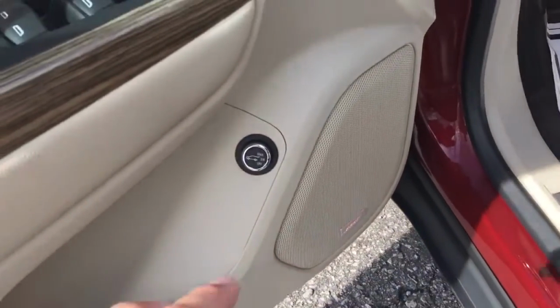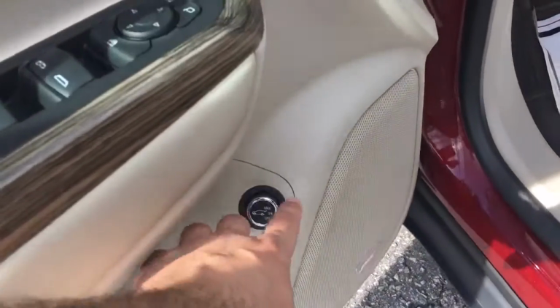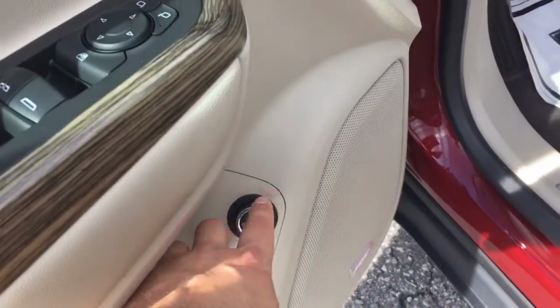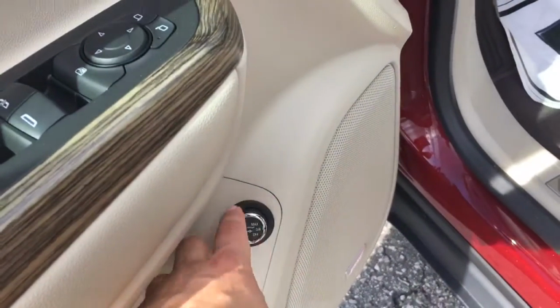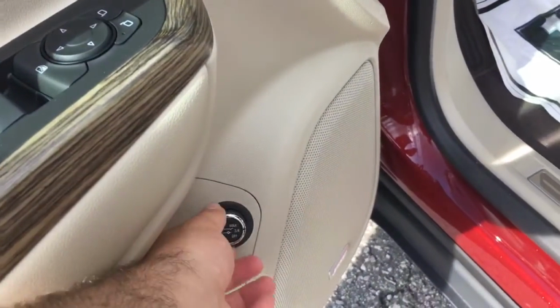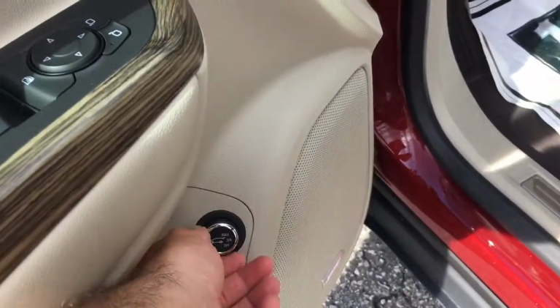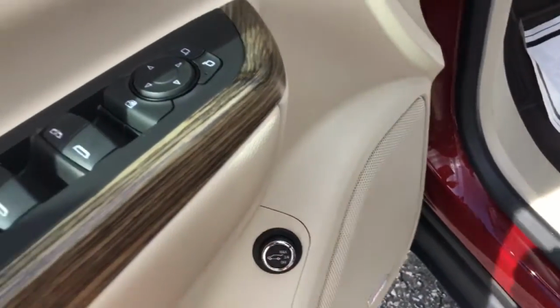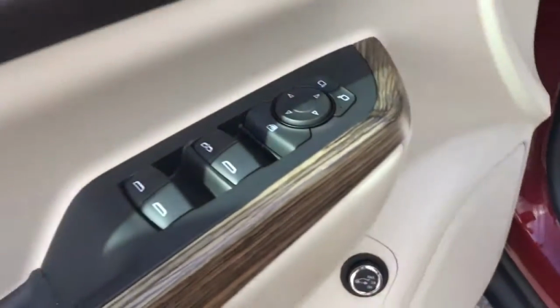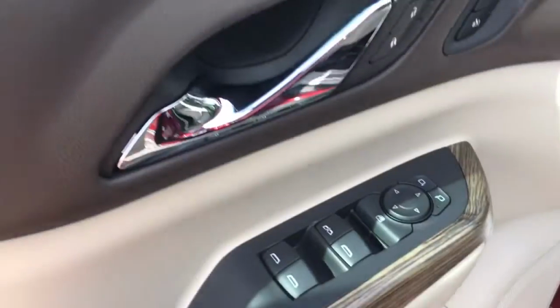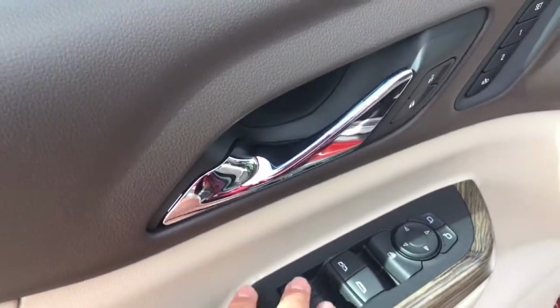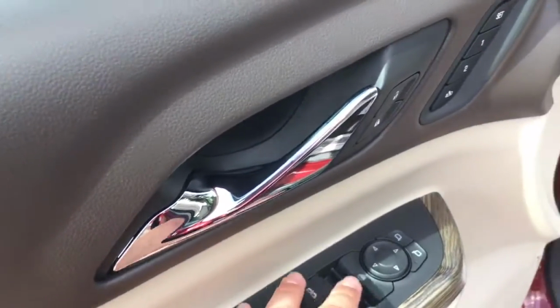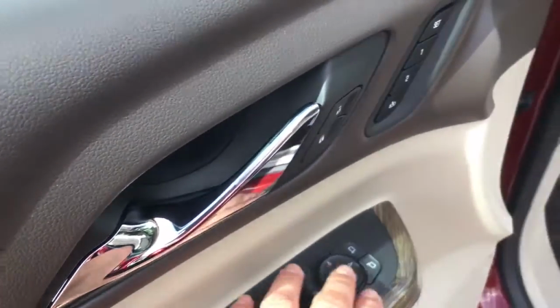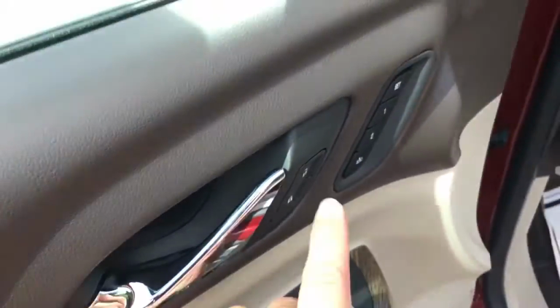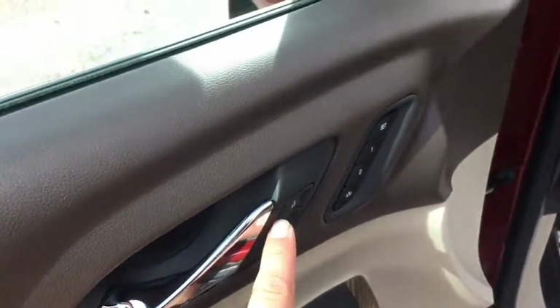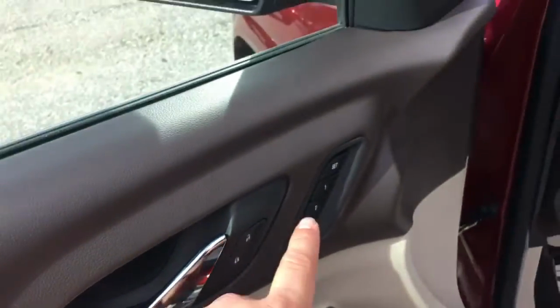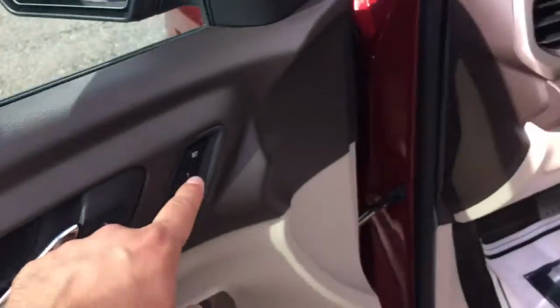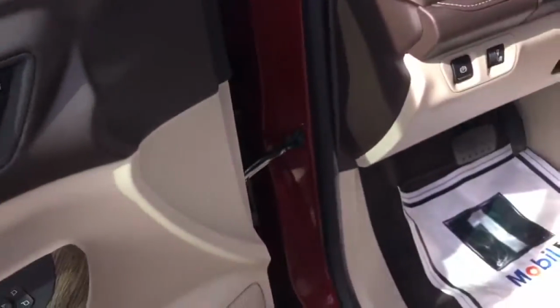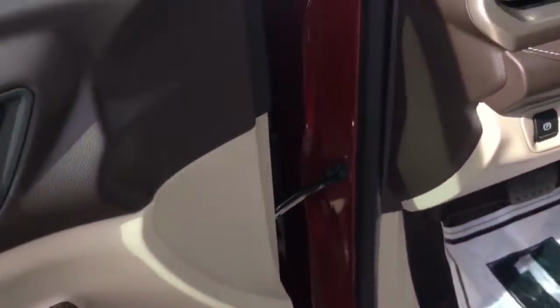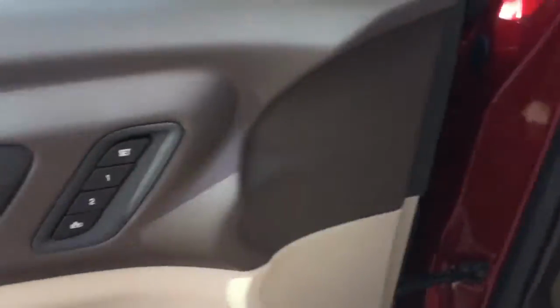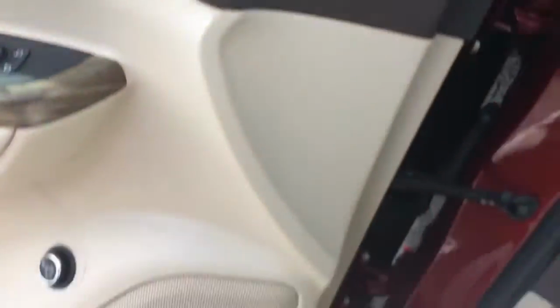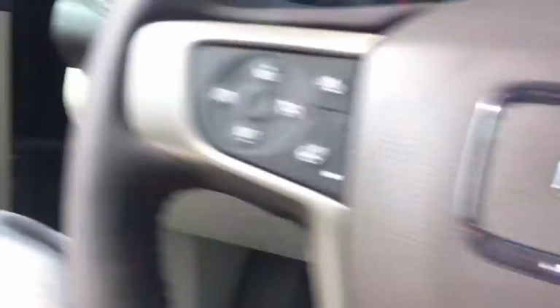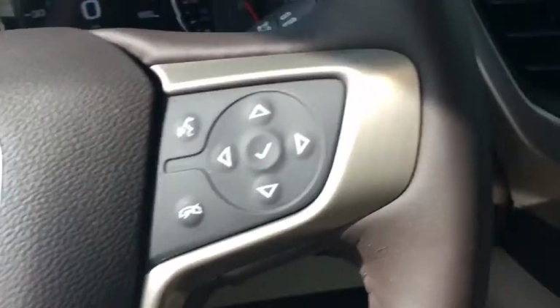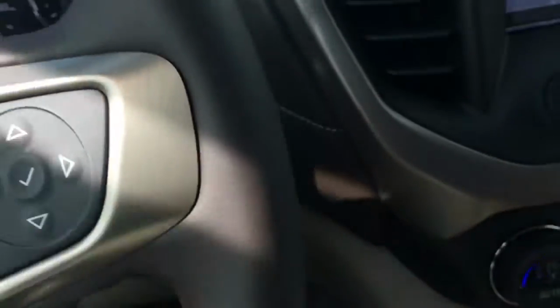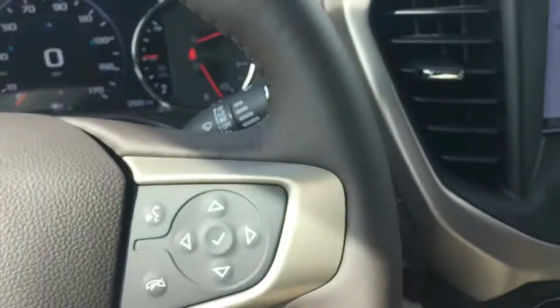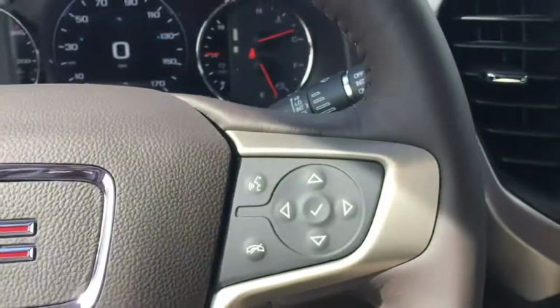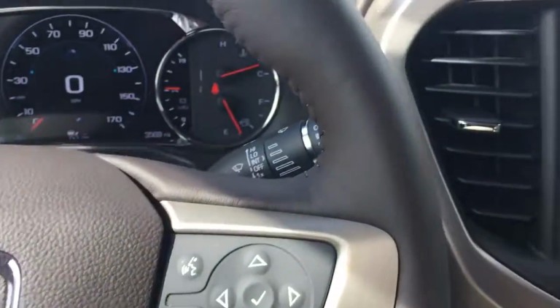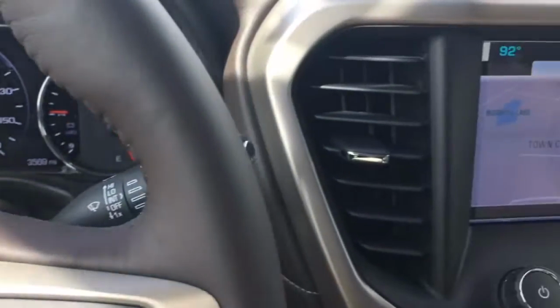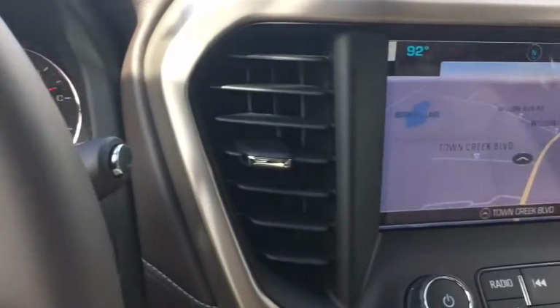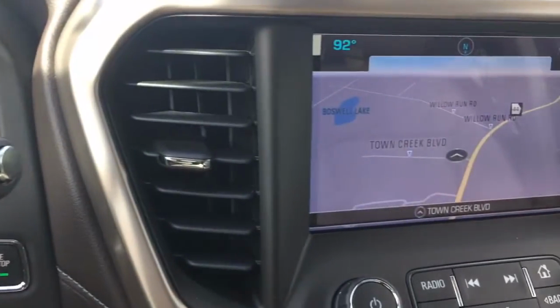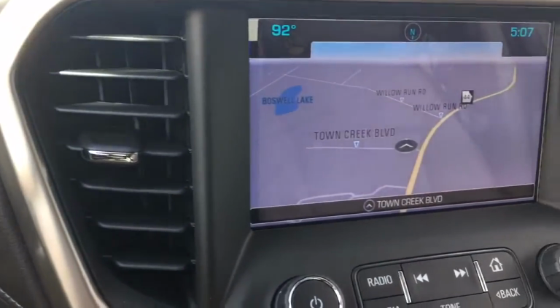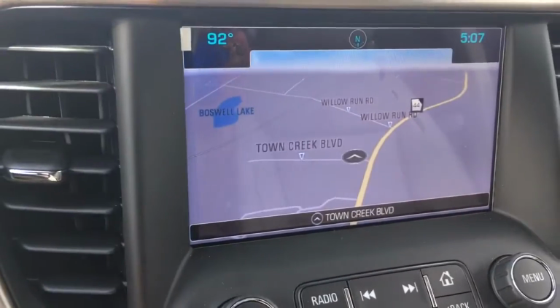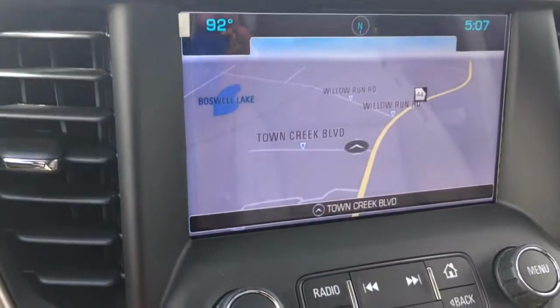This controls the height of your rear liftgate. Power windows, power mirrors, power locks, memory seats.